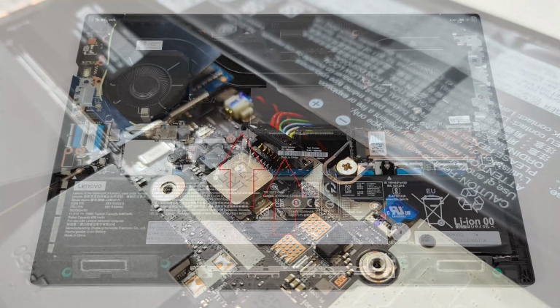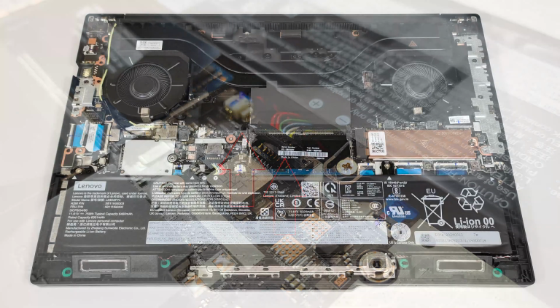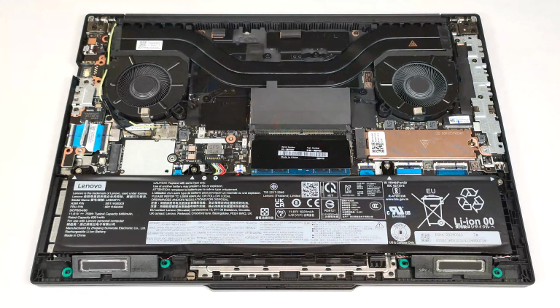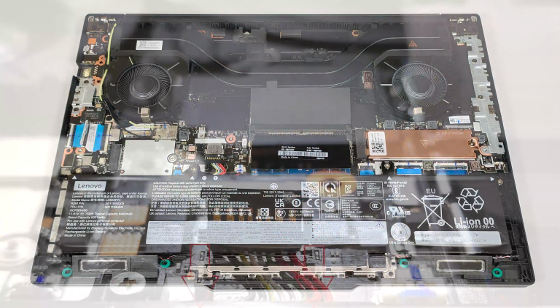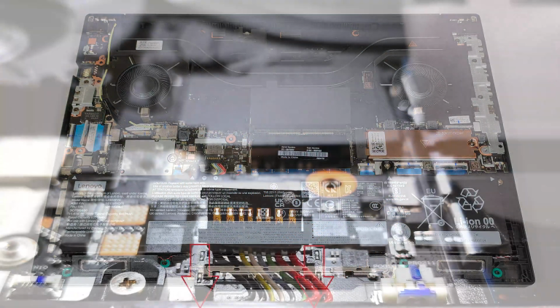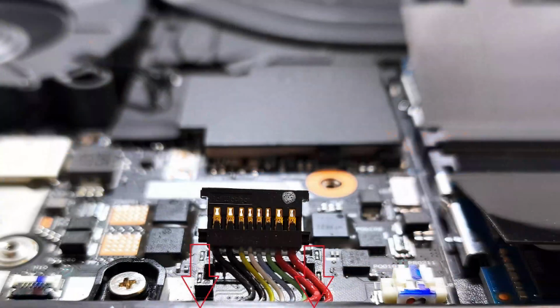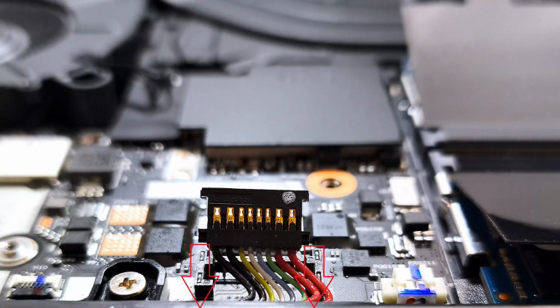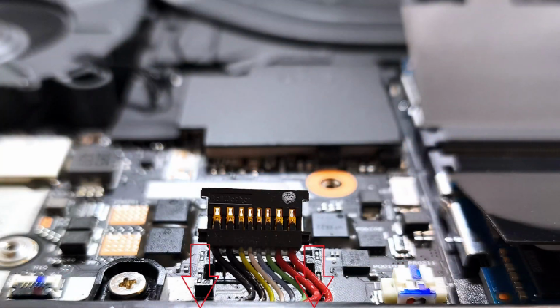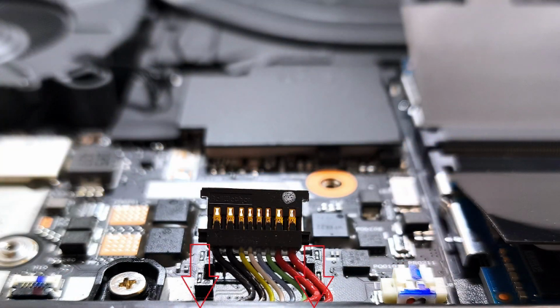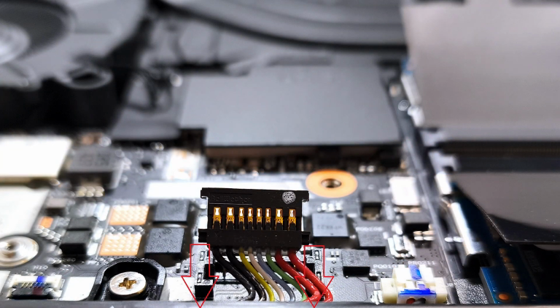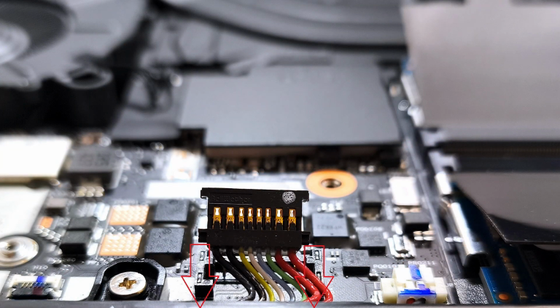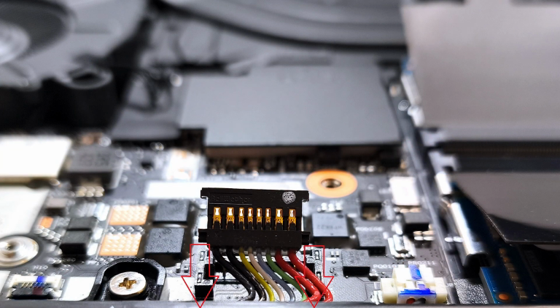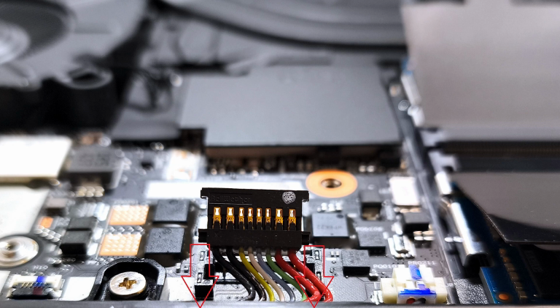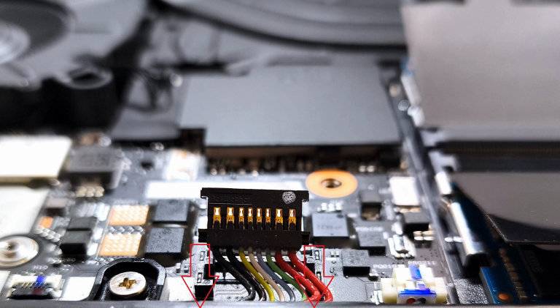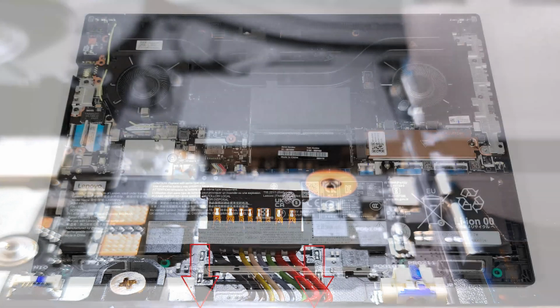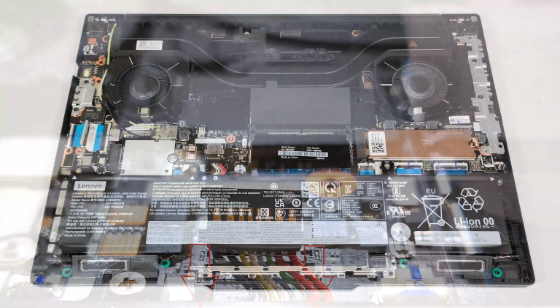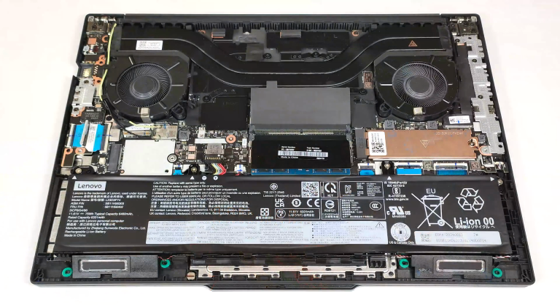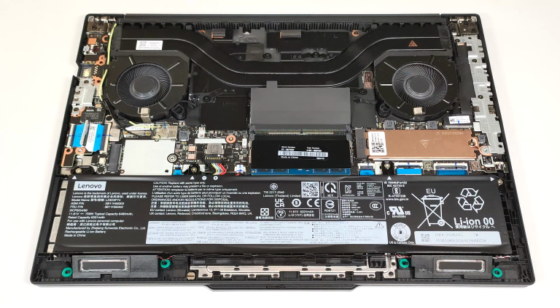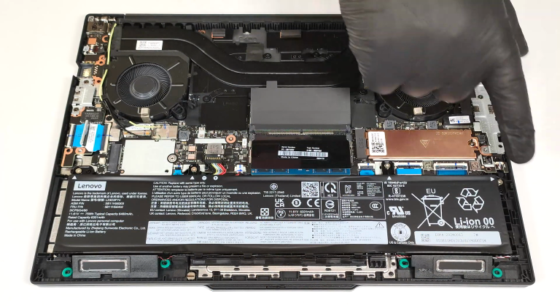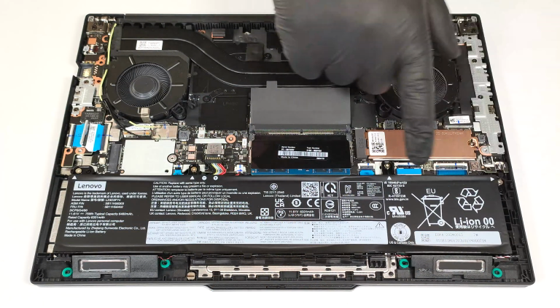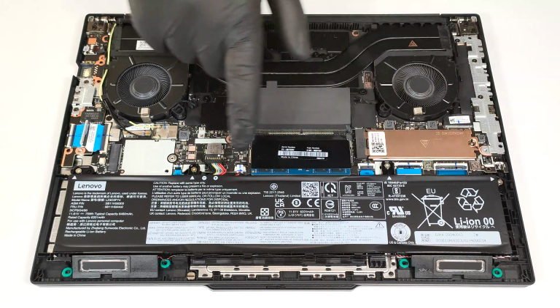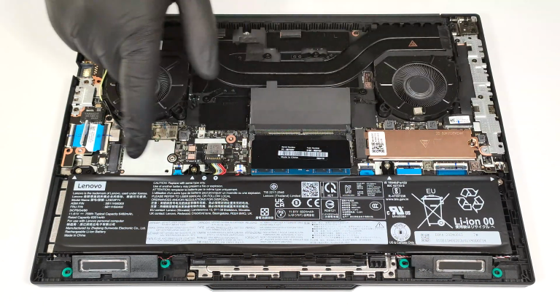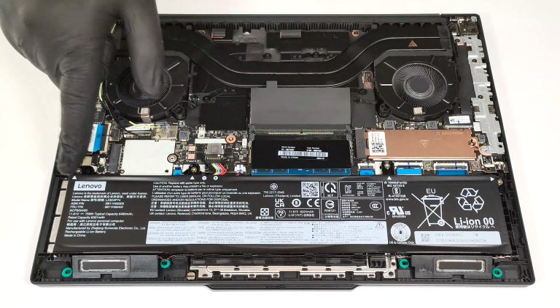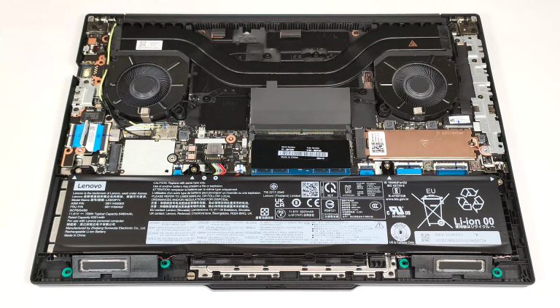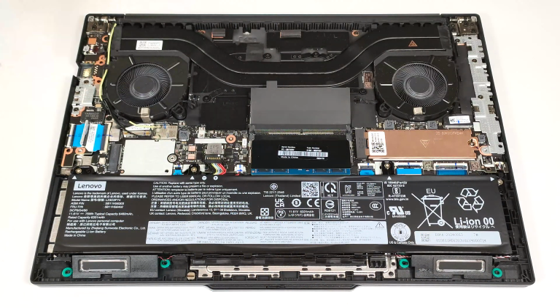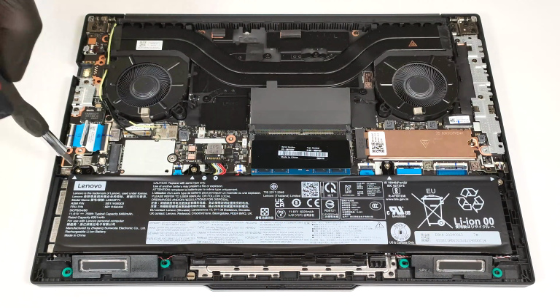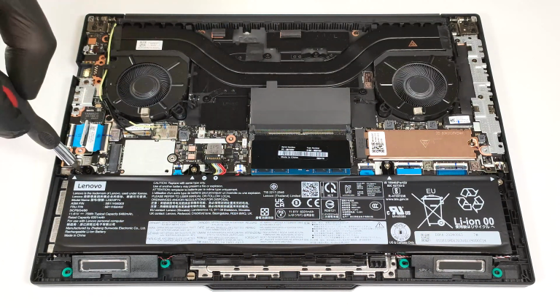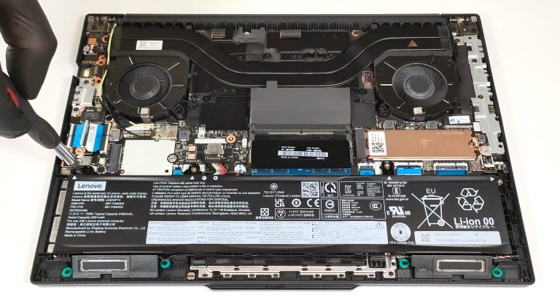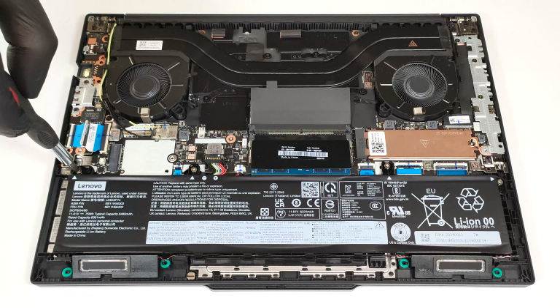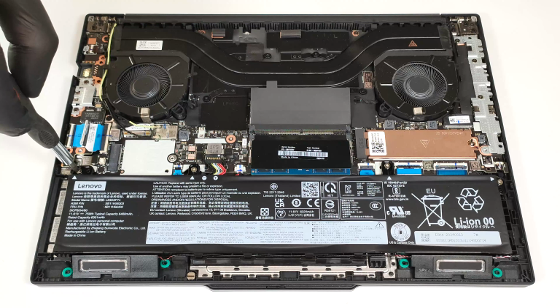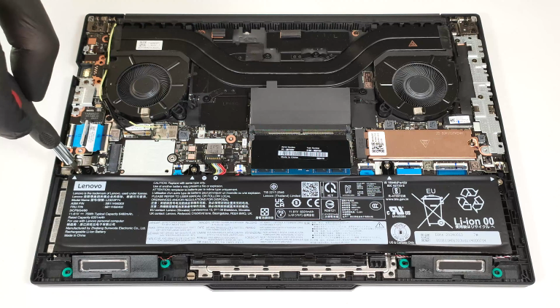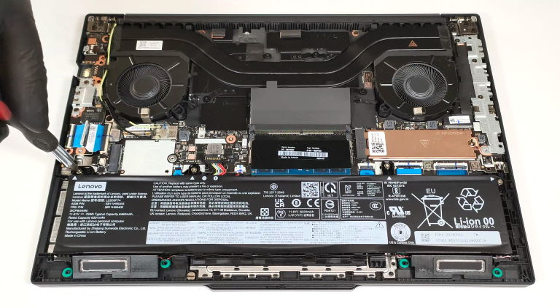Slightly push the back of the connector toward the battery to release the two small plastic feet from the connector housing. The next step is to undo the four Phillips-head screws that secure the unit to the base.